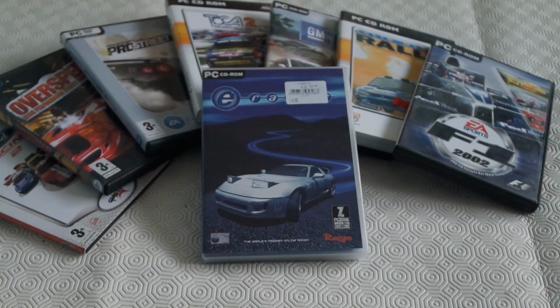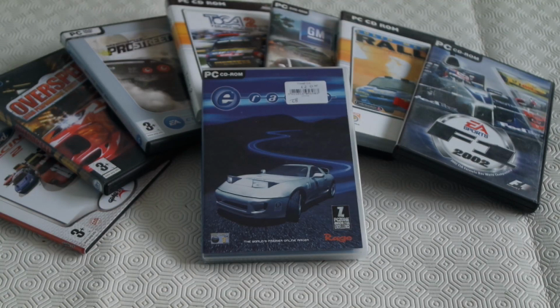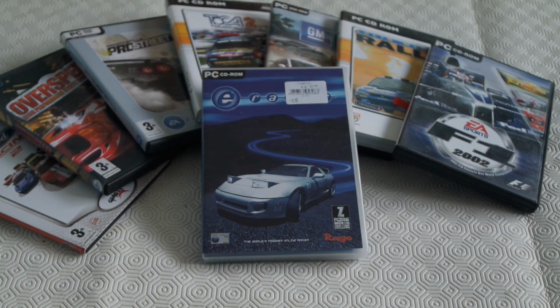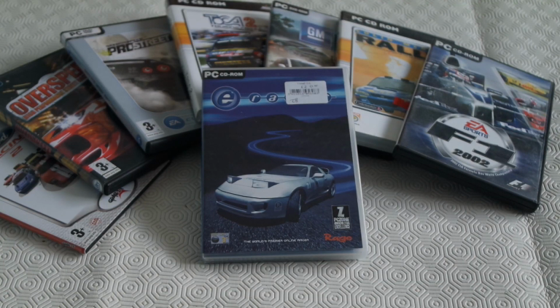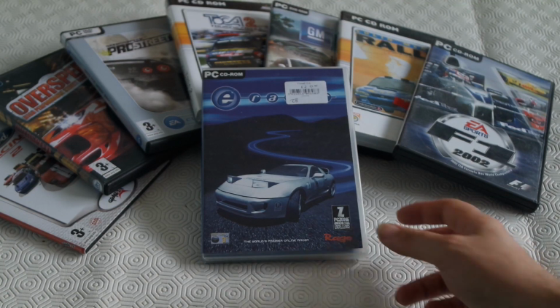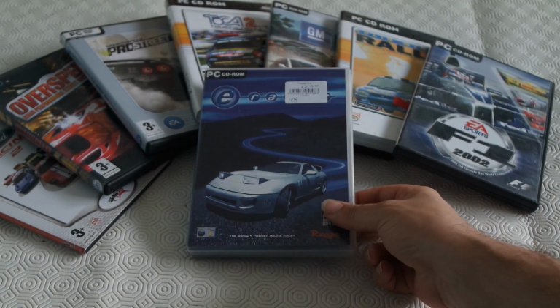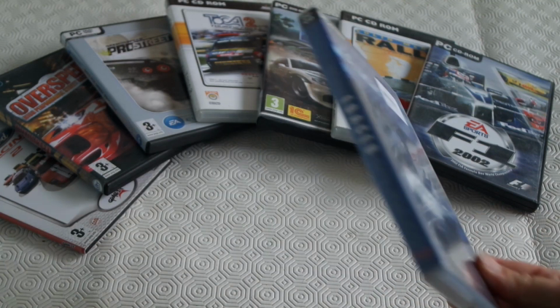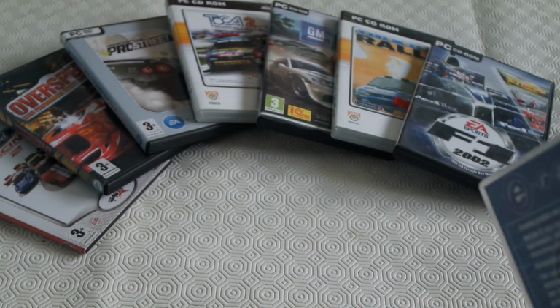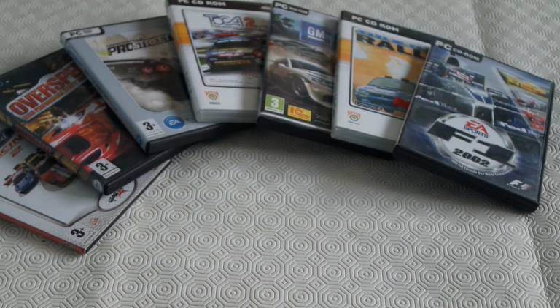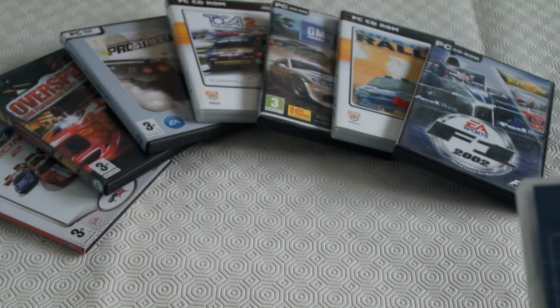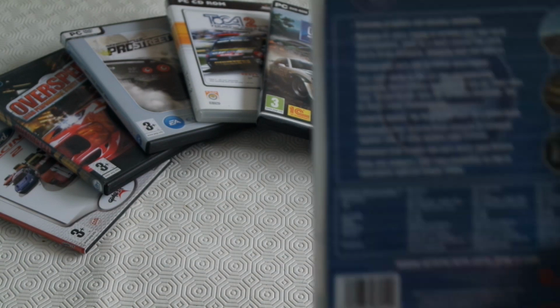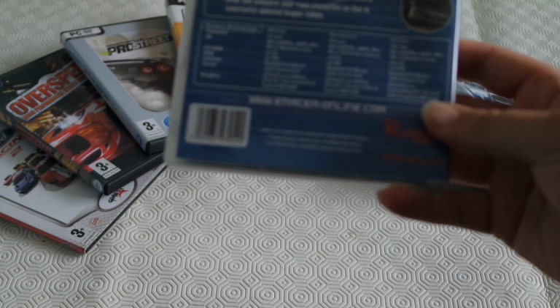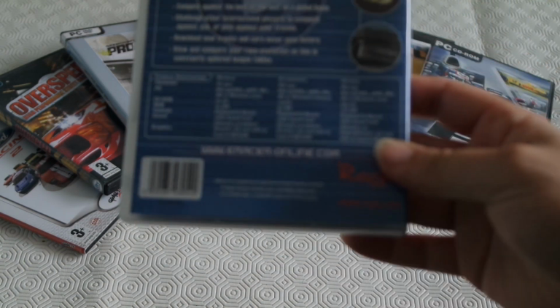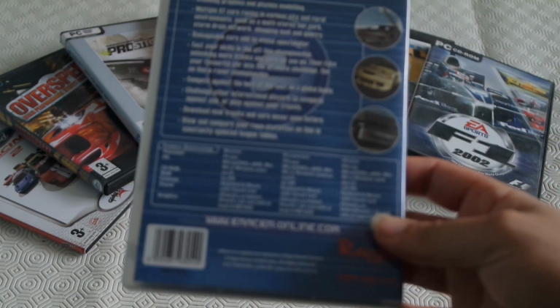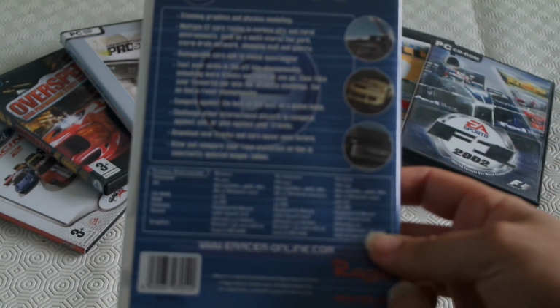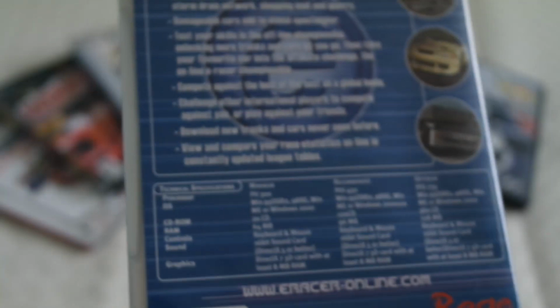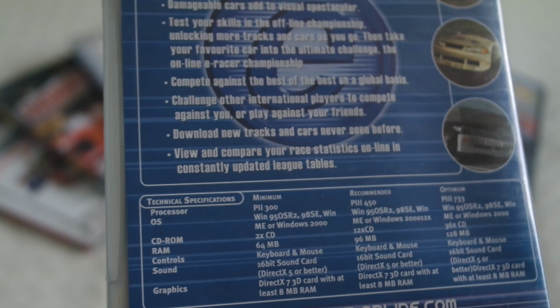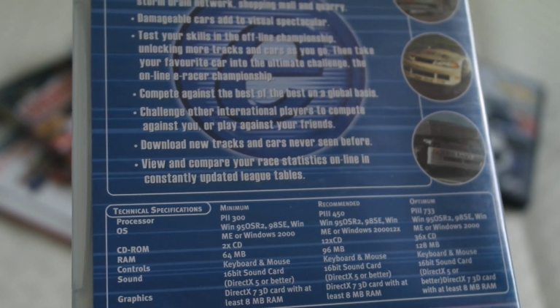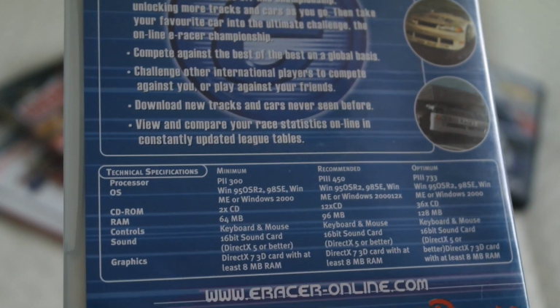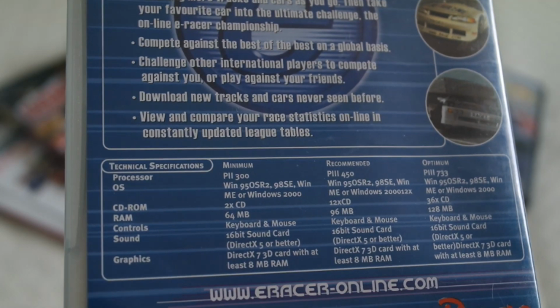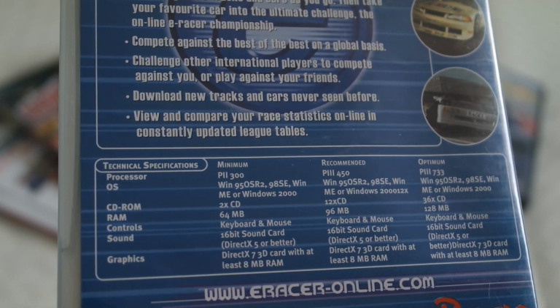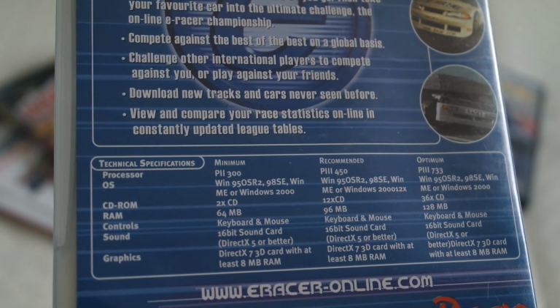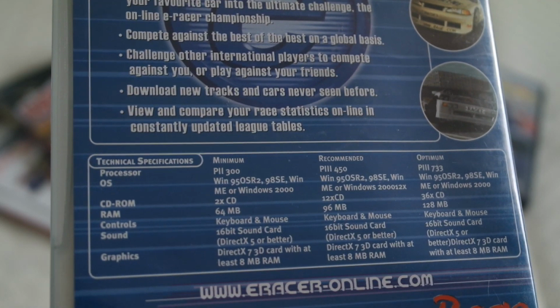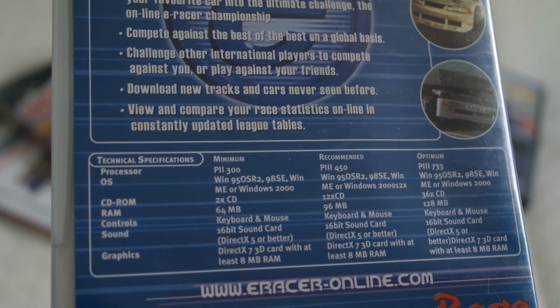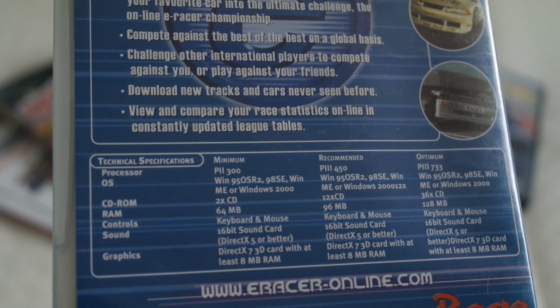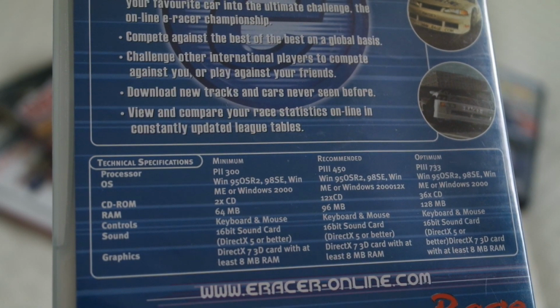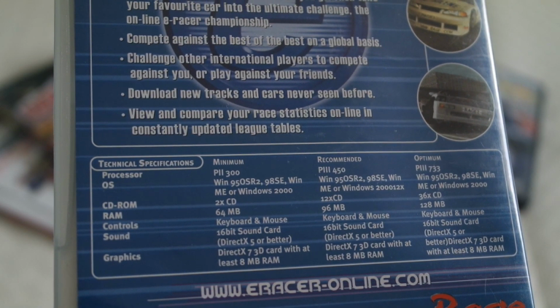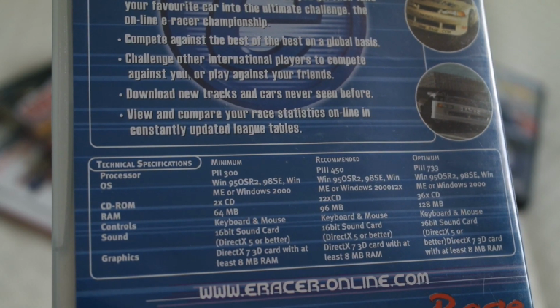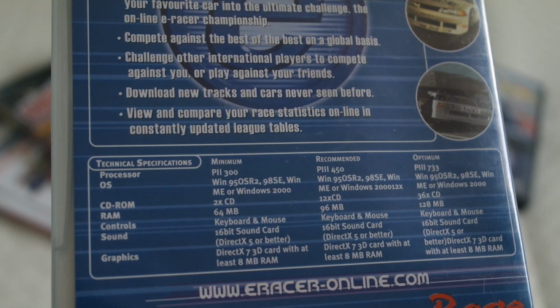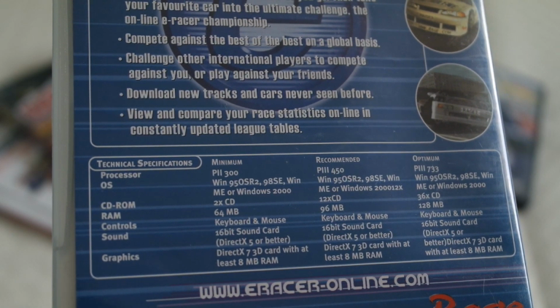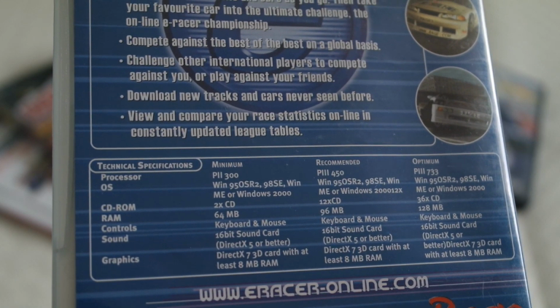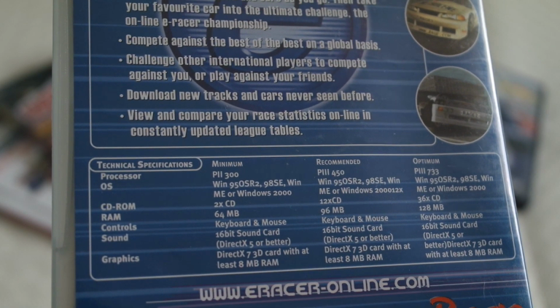Next we have a game called E-Racer. Fun to try out with a steering wheel, and unlike most games it has on the back a kind of Goldilocks level of requirements — too cold, too hot, and optimum PC specs. You don't see that much.